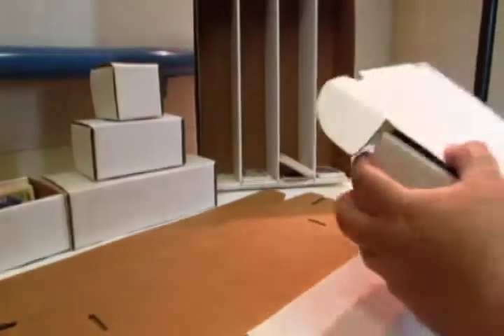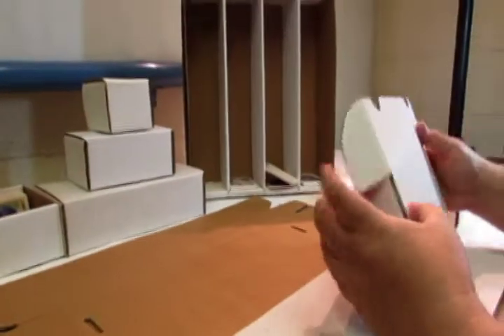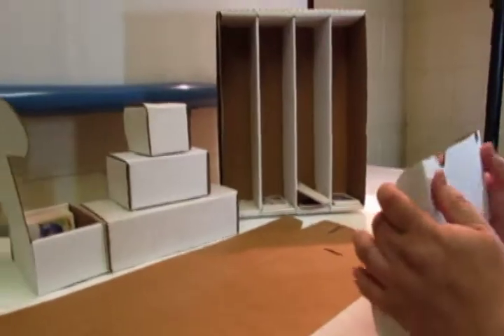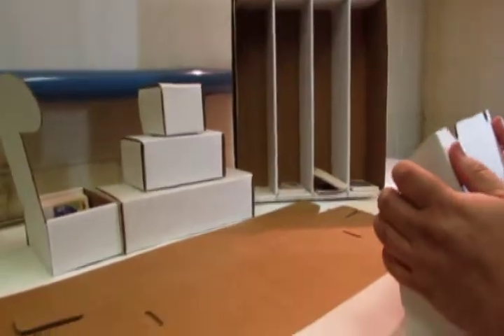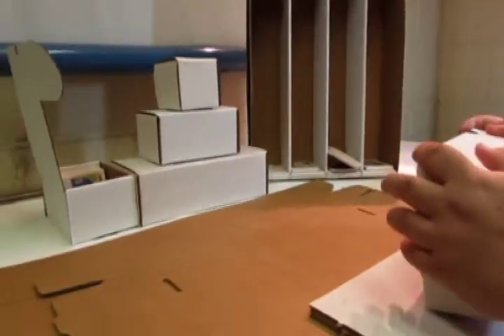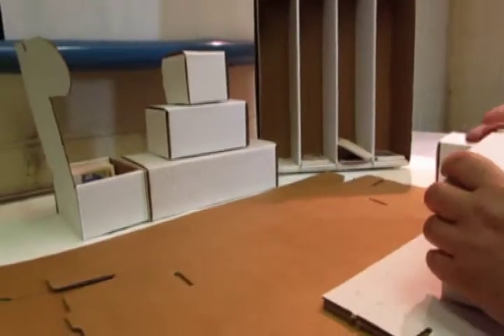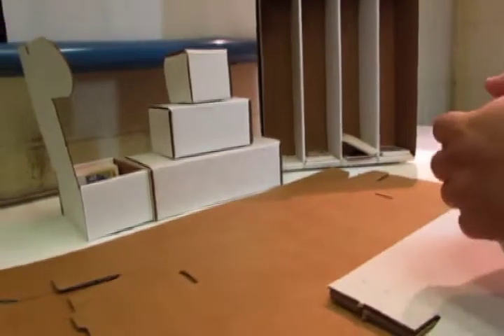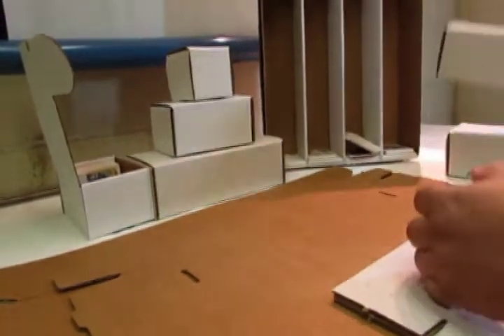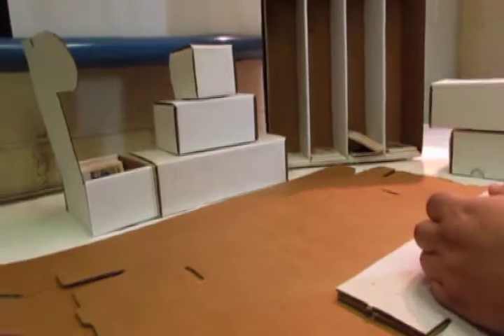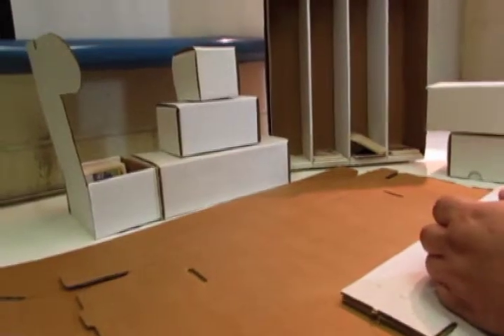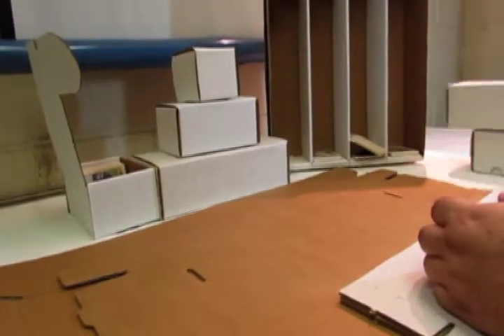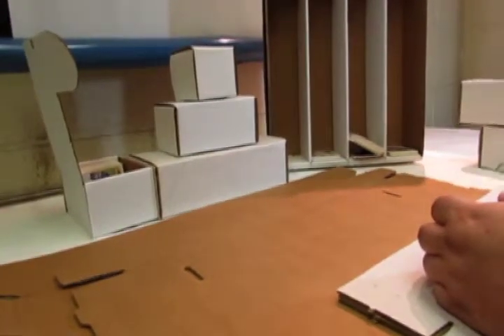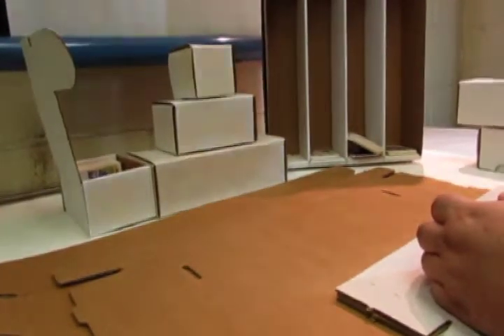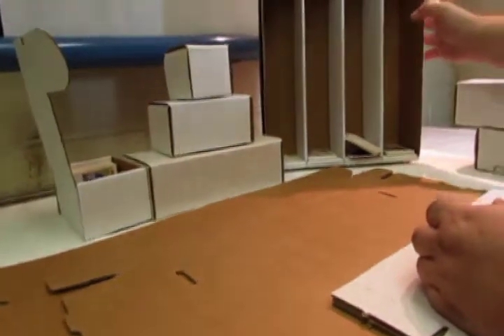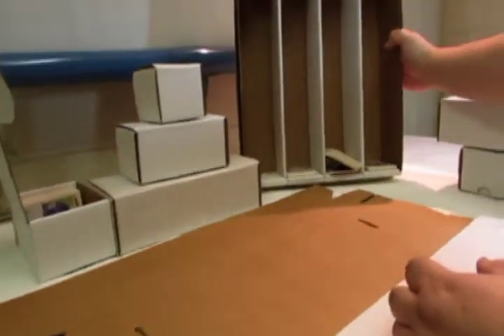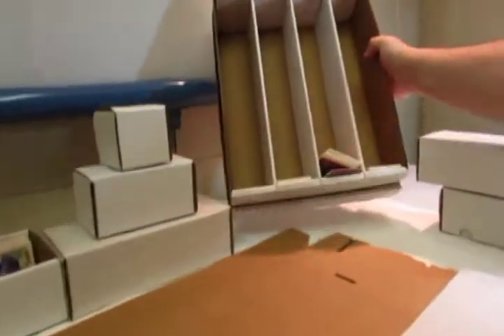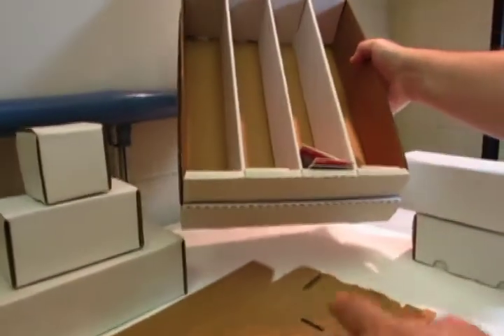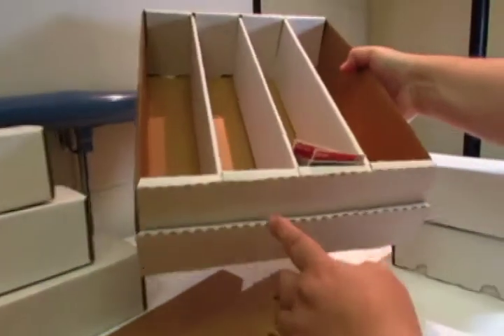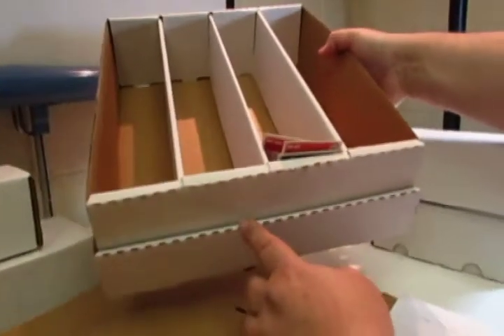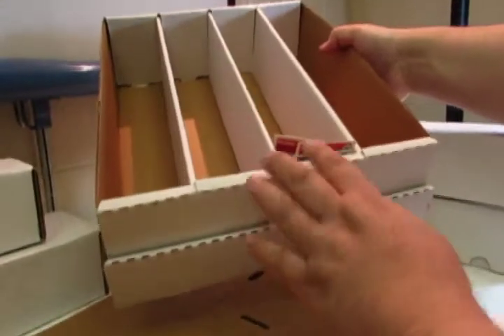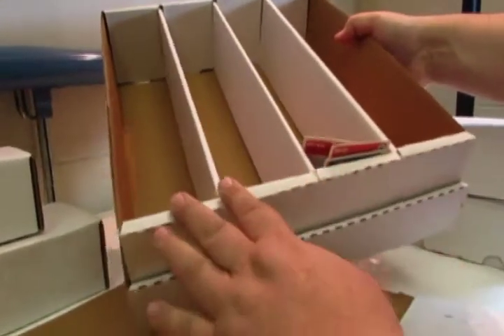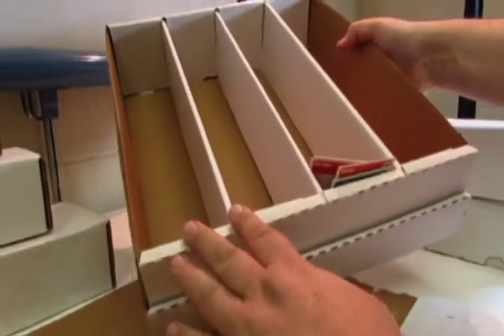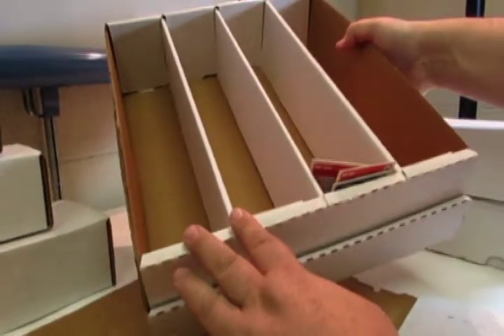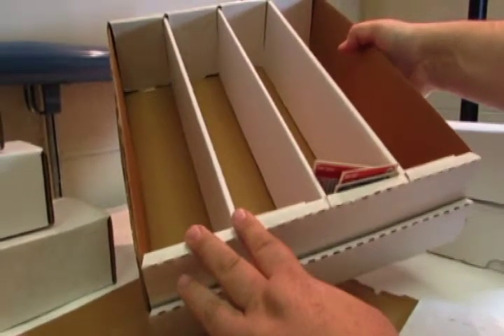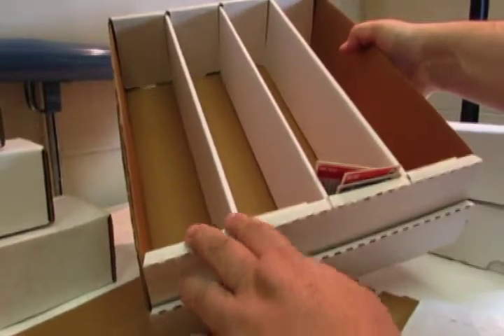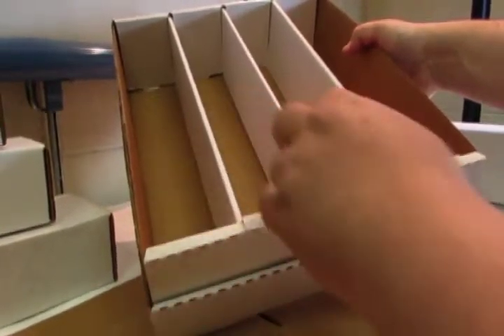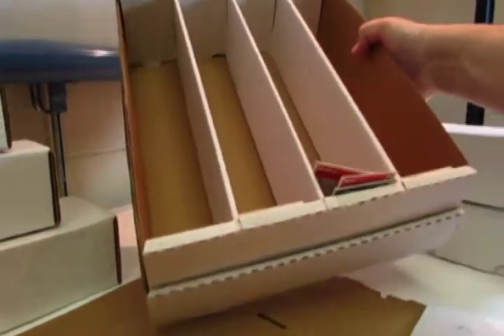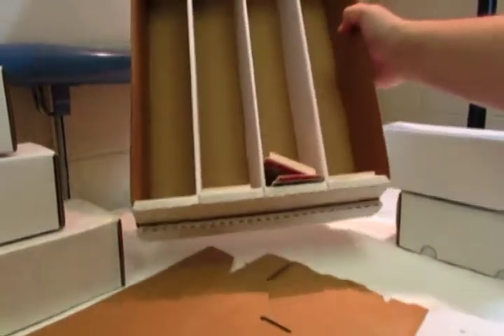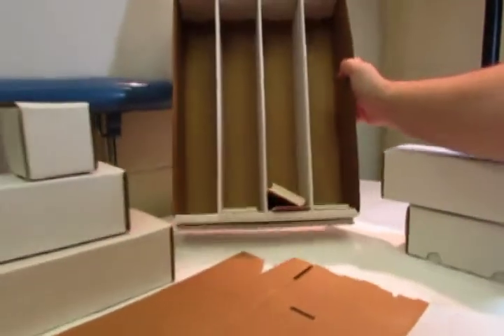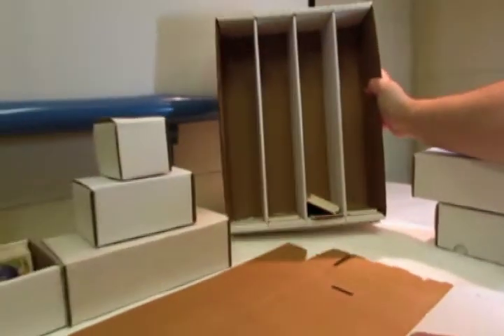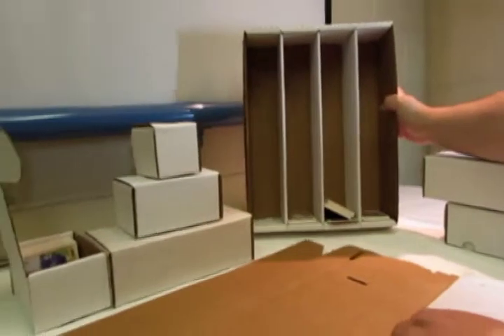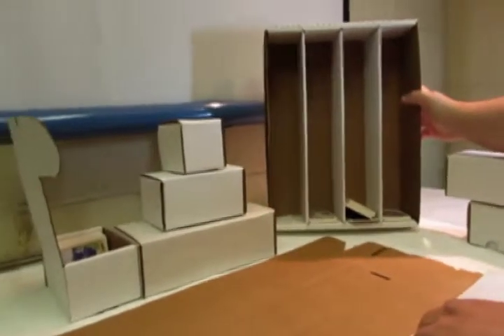Let's talk a moment on how to fold one of the bigger boxes. These are a little bit more confusing — they come in two parts, with a lid and dividers, and they're a little bit more complicated to fold.